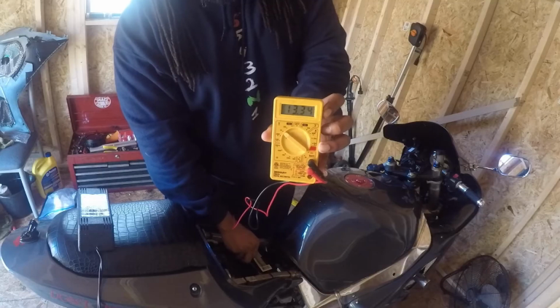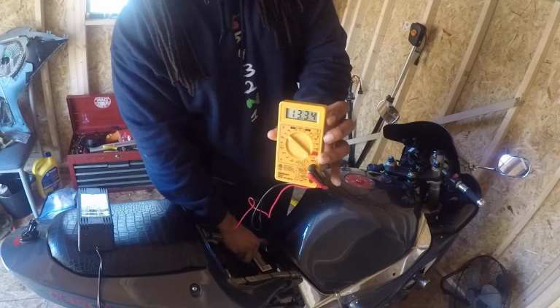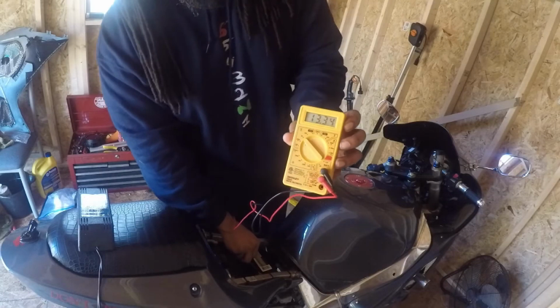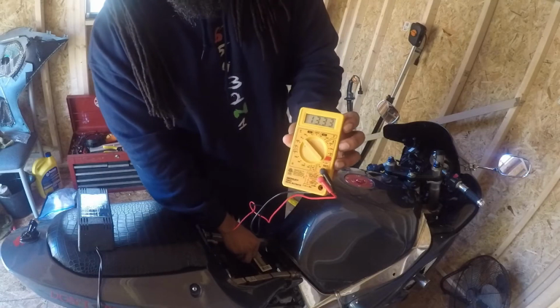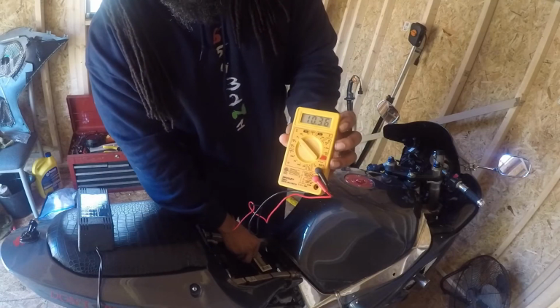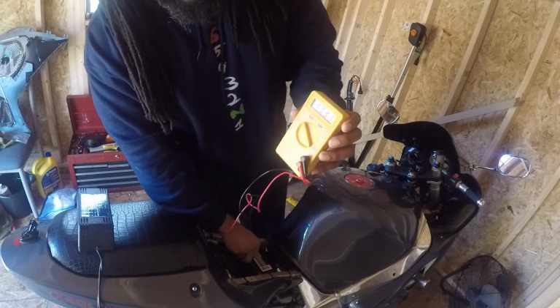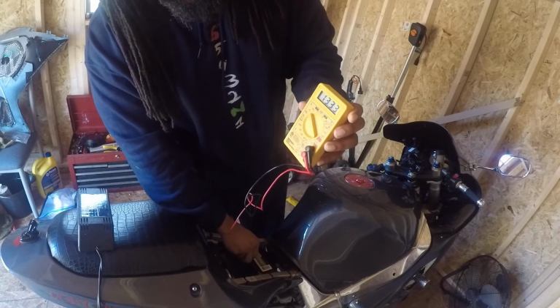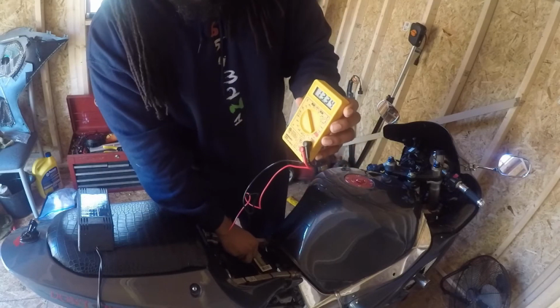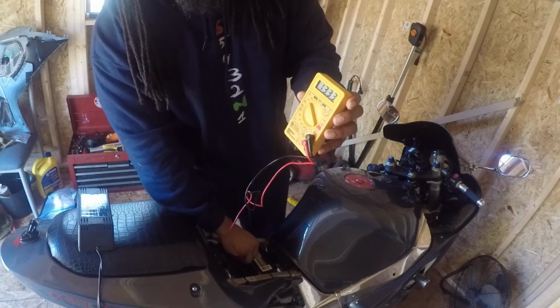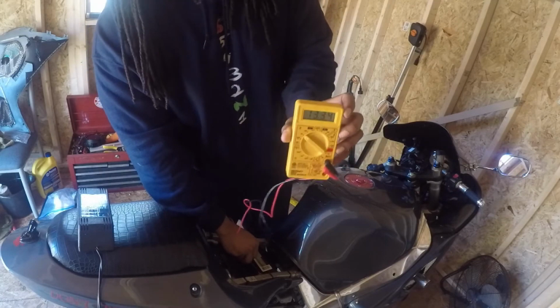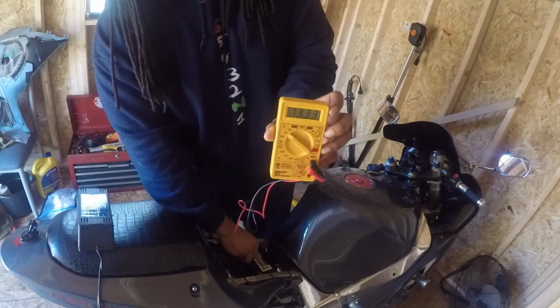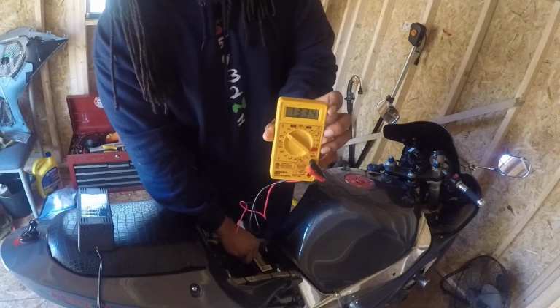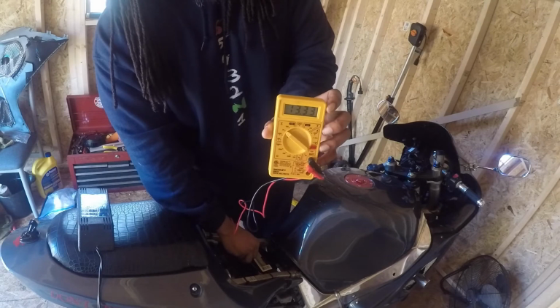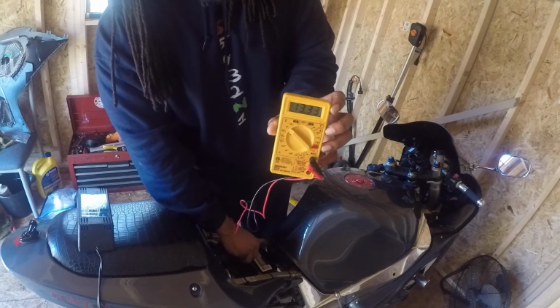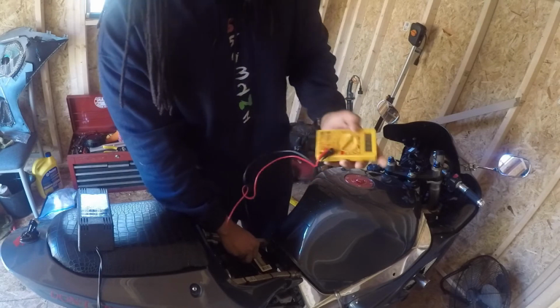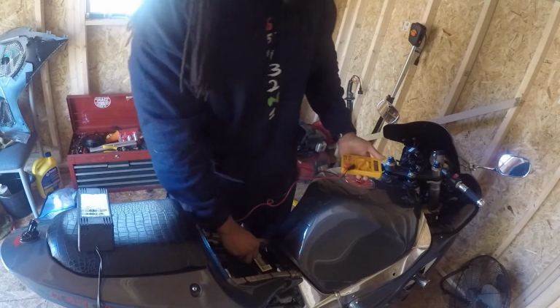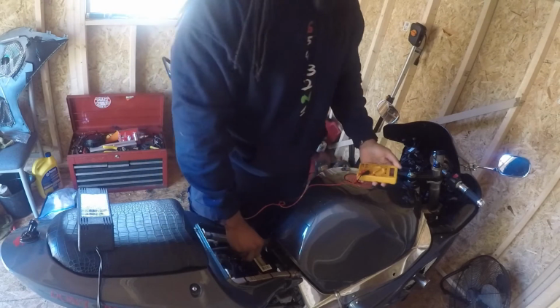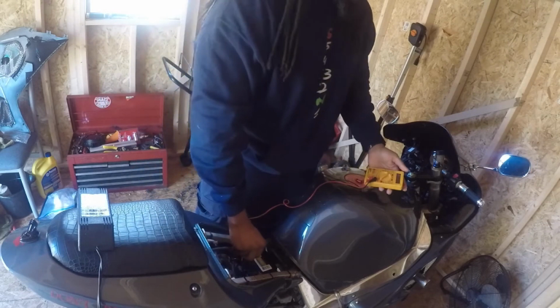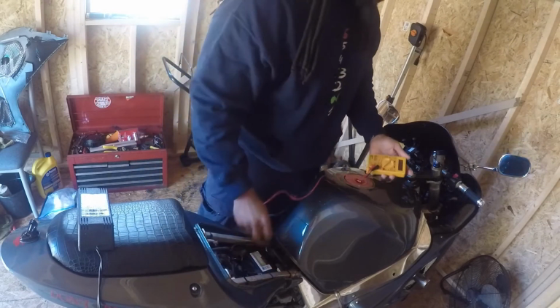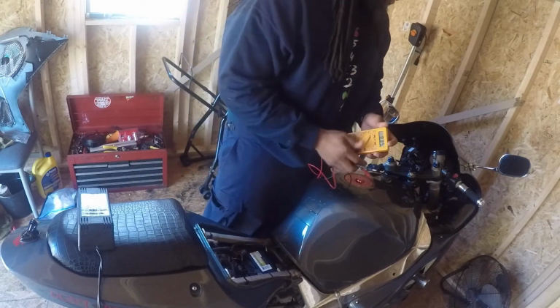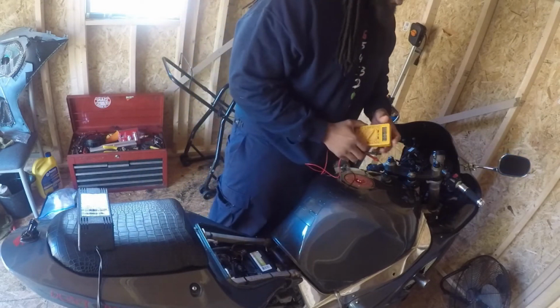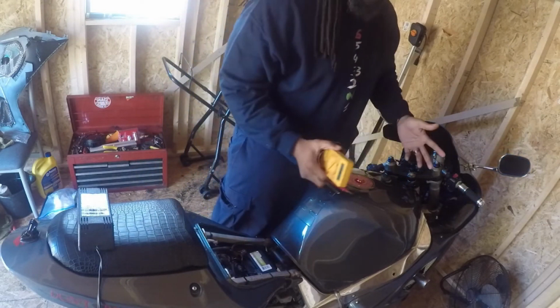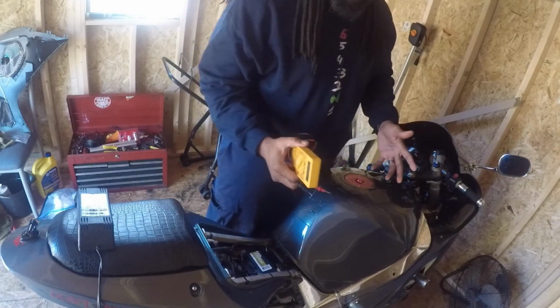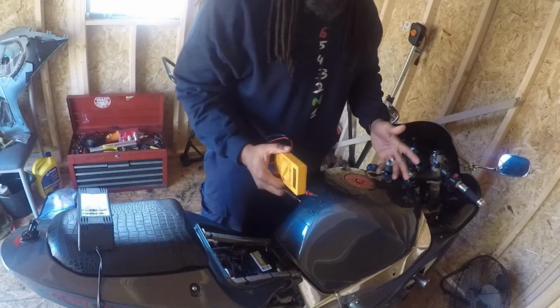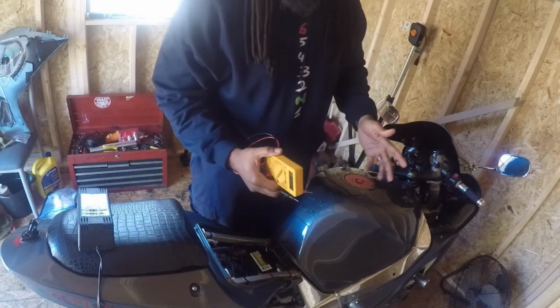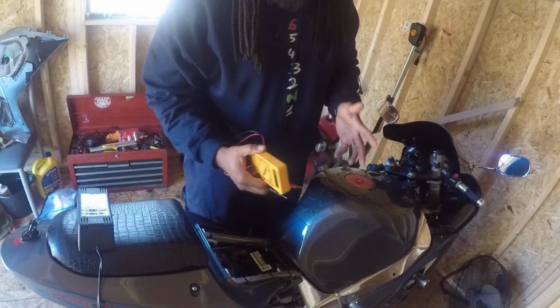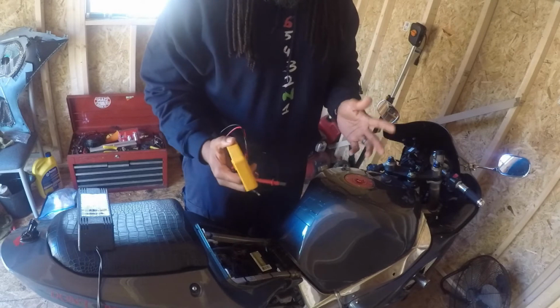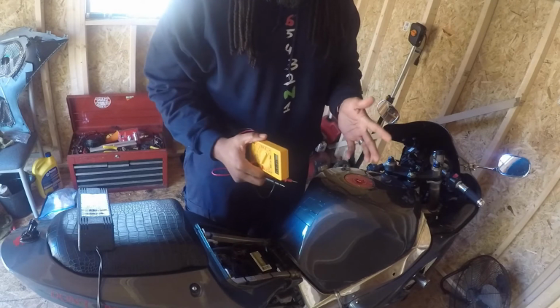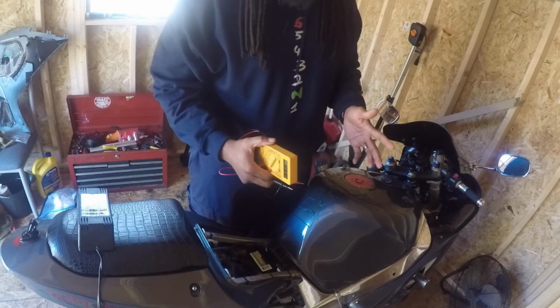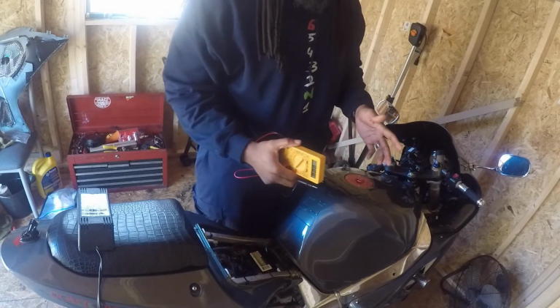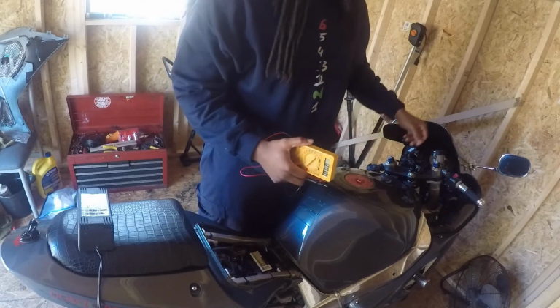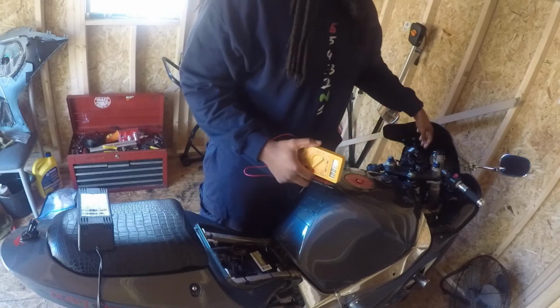You're going to put the black on black and red on red. If it's any less than that, you might want to check your battery. Some of them are going to read 14 or somewhere in there — as long as it's around 13, you're good.